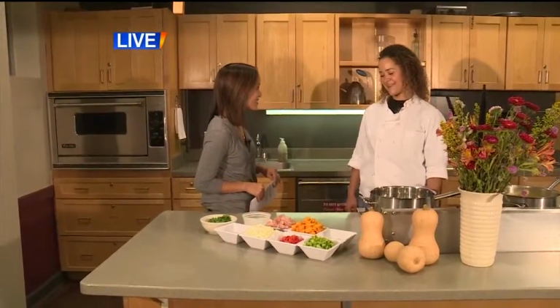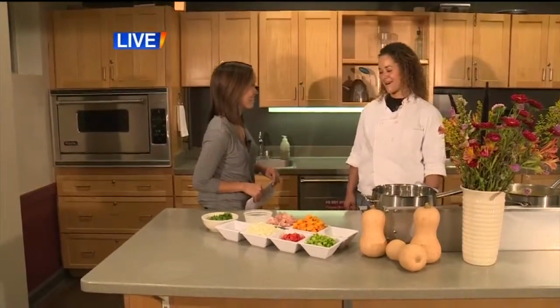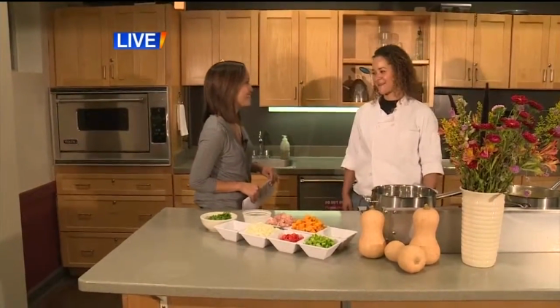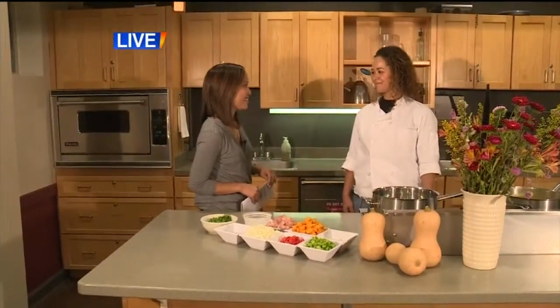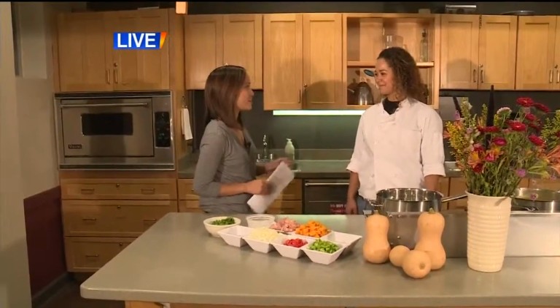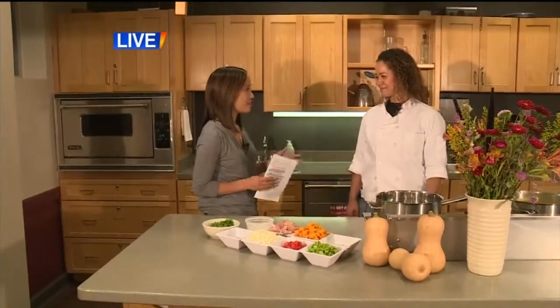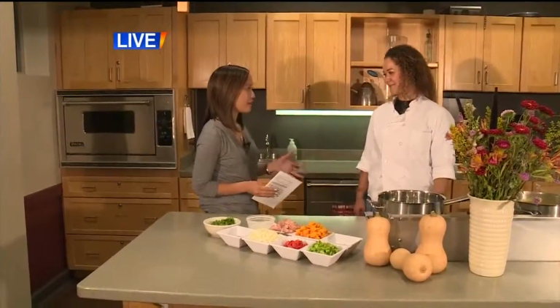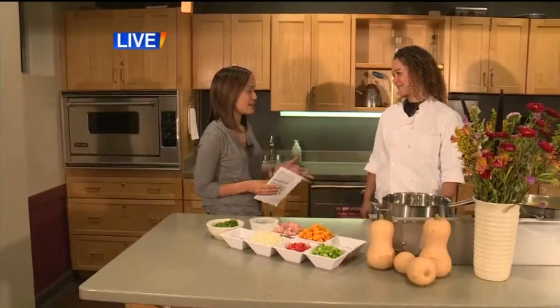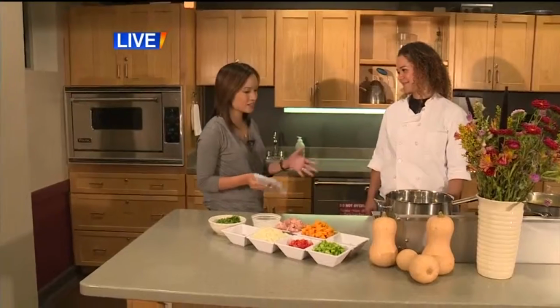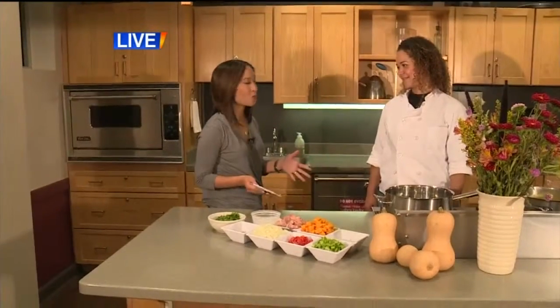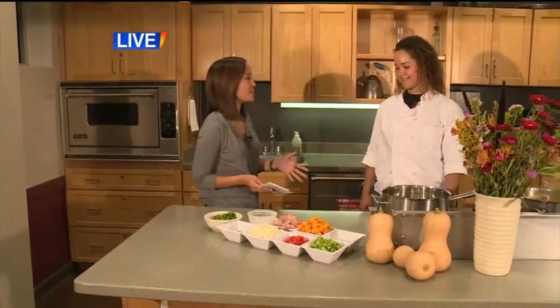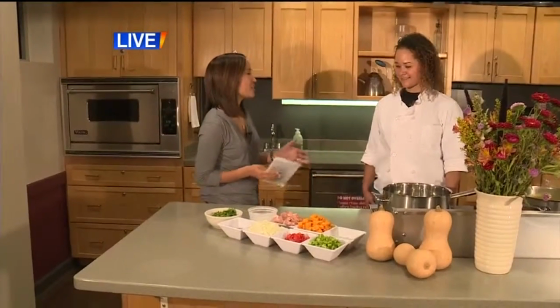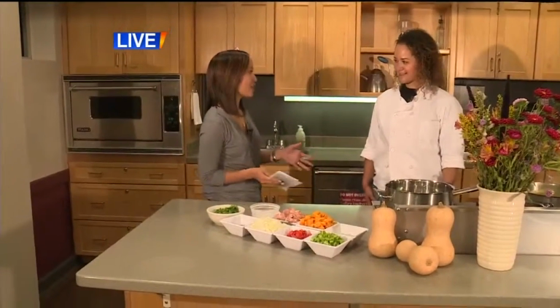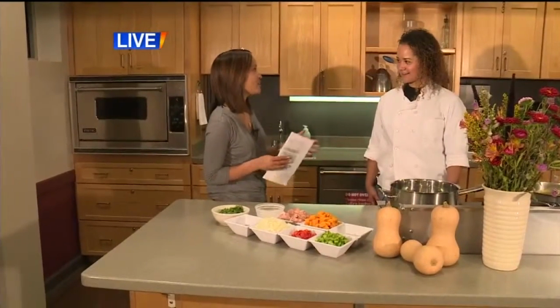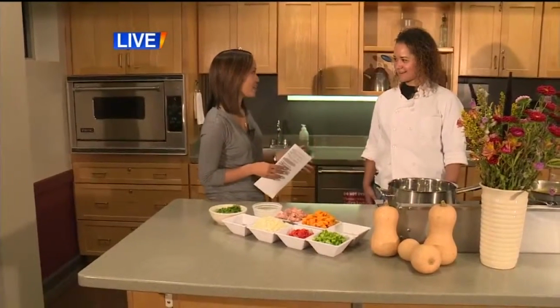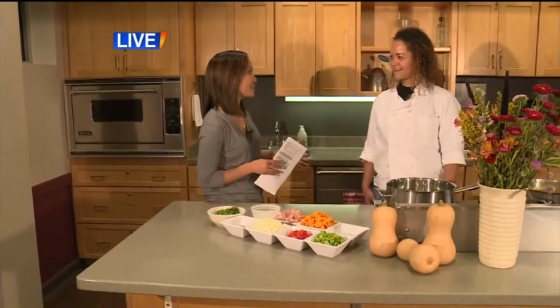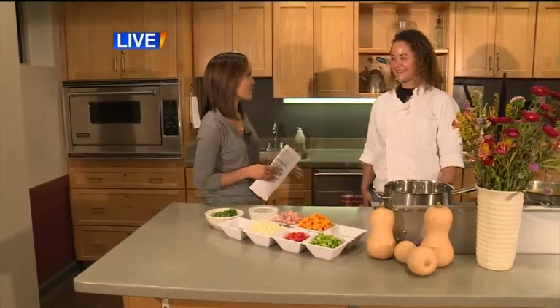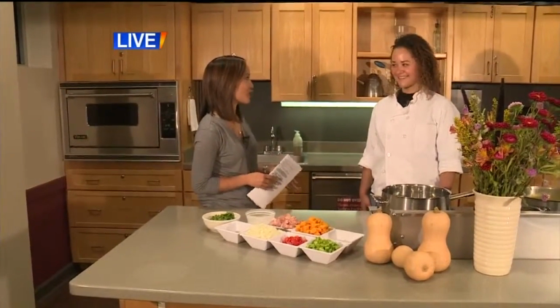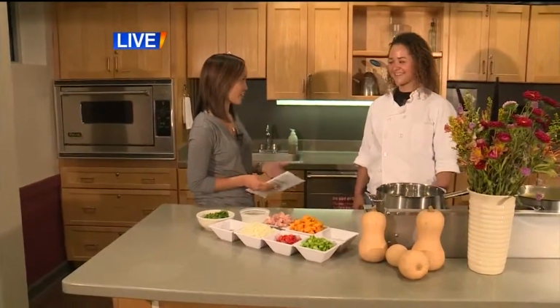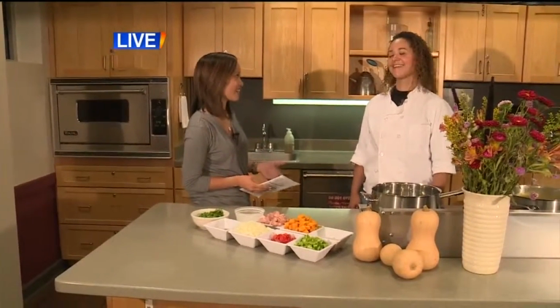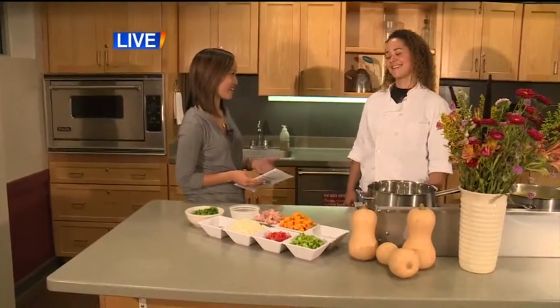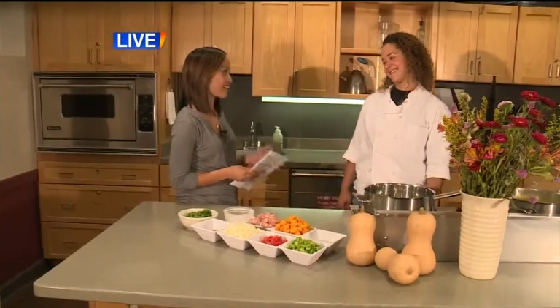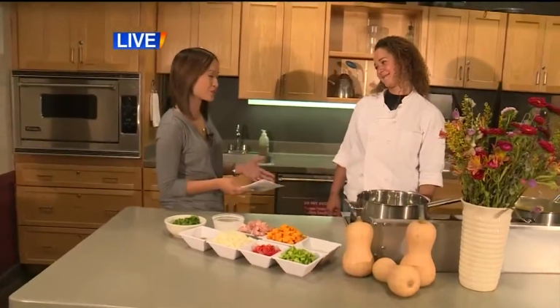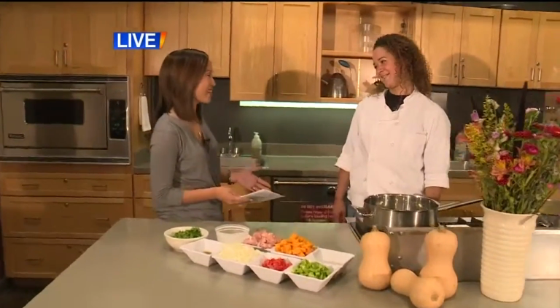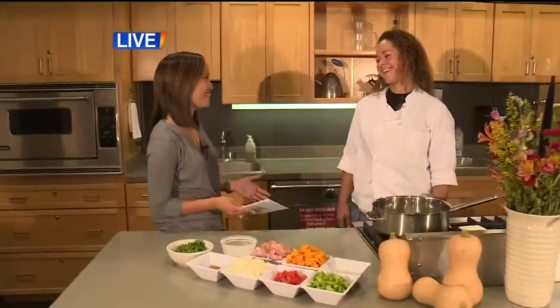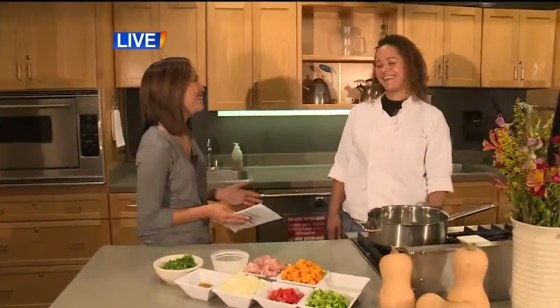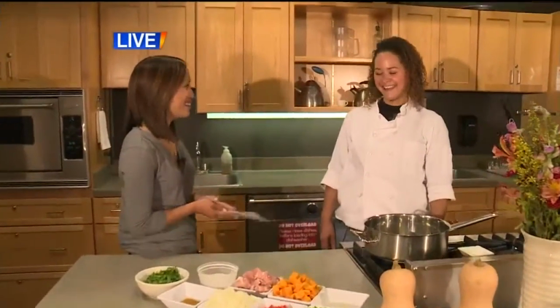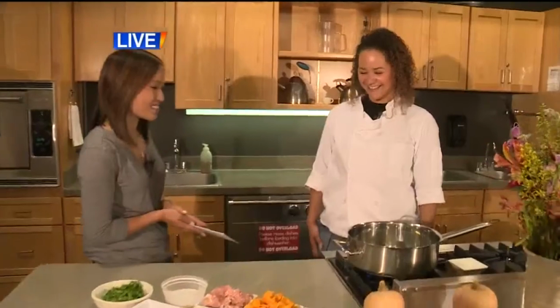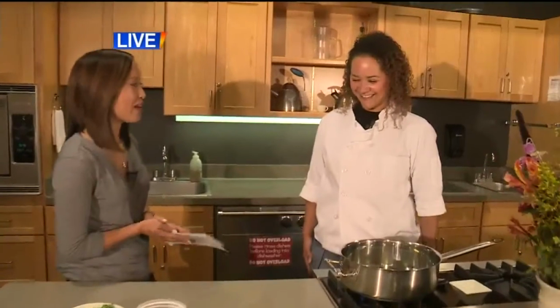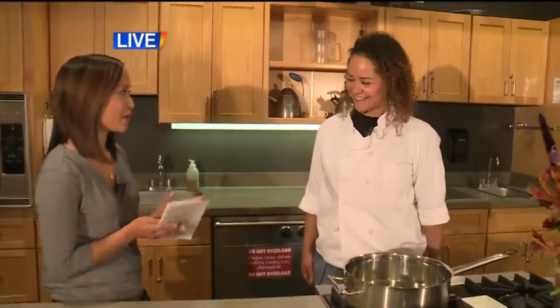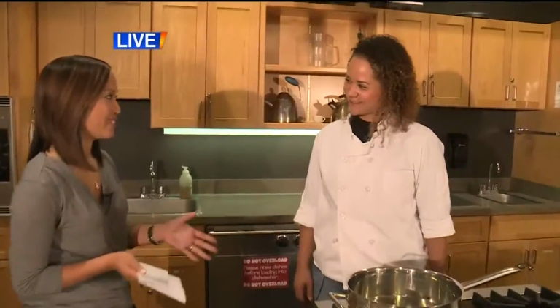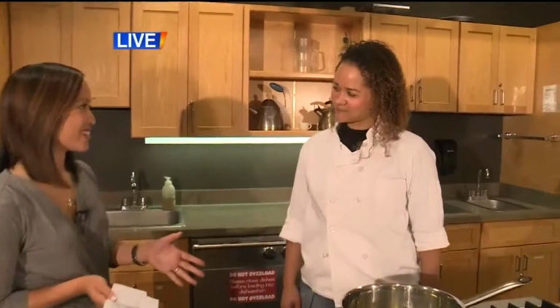Thank you for having me. All right, so today we're making grain-free chicken squash curry. So where do we start?